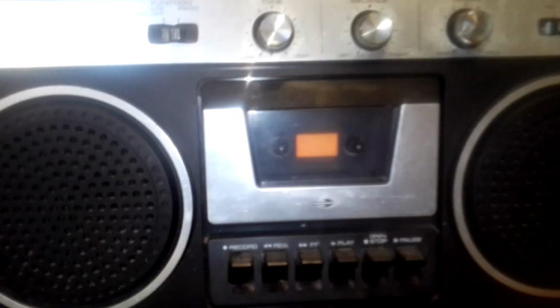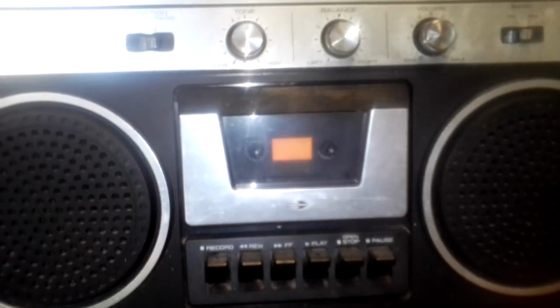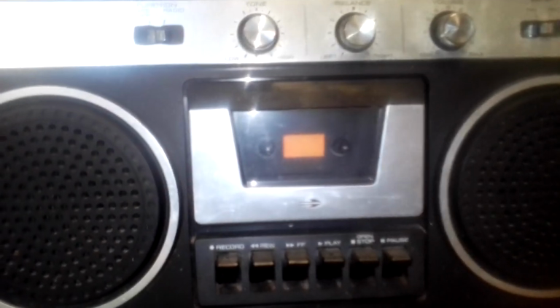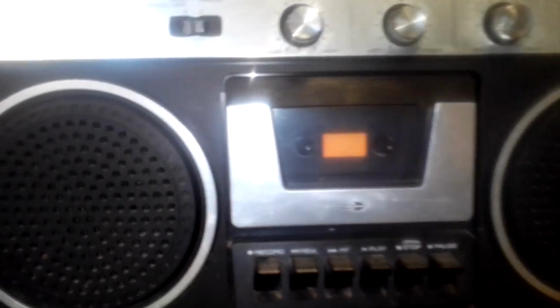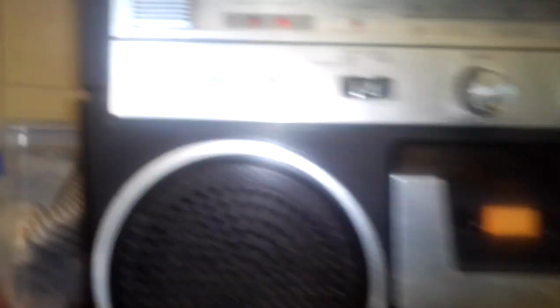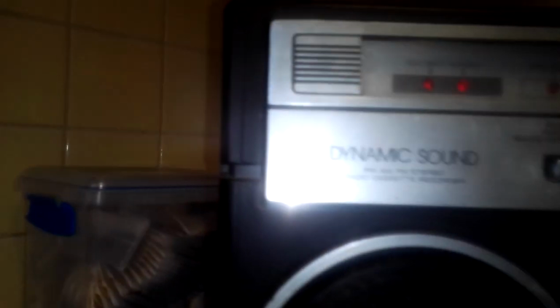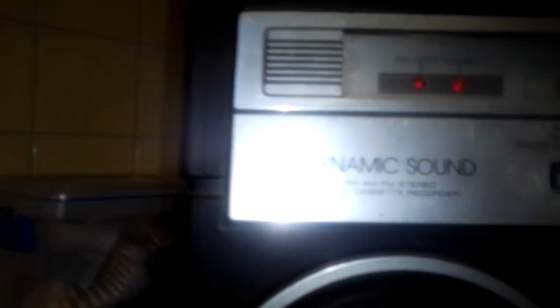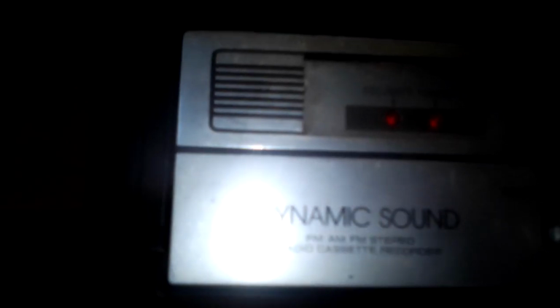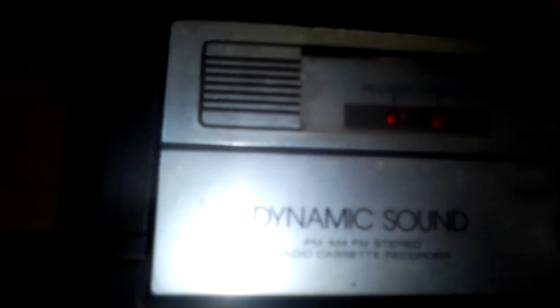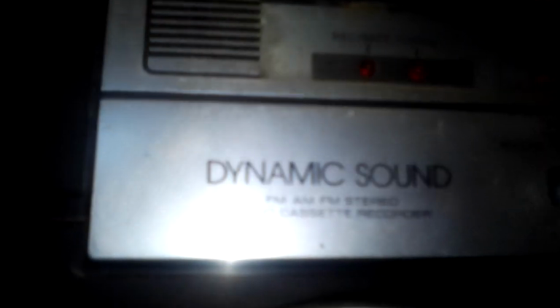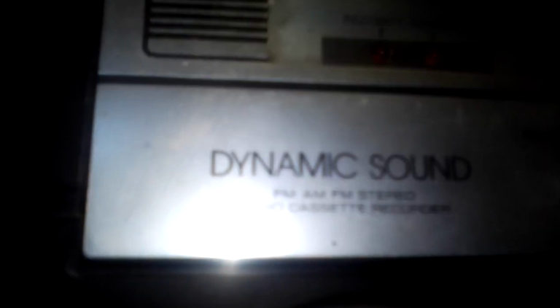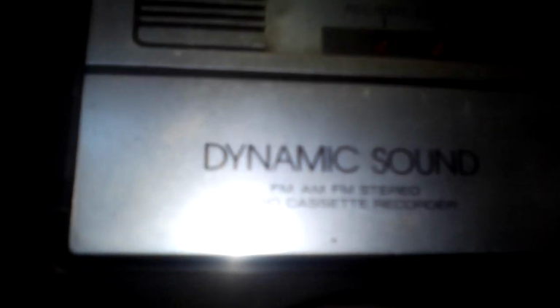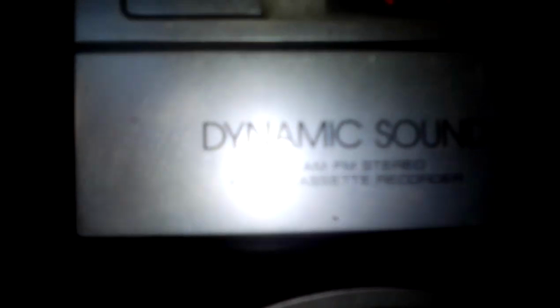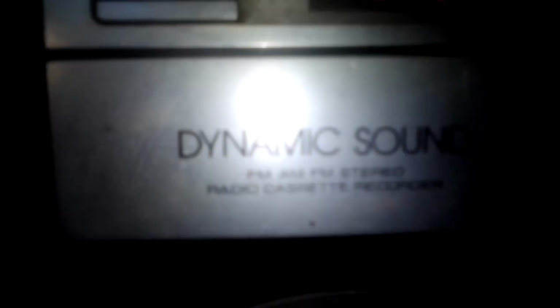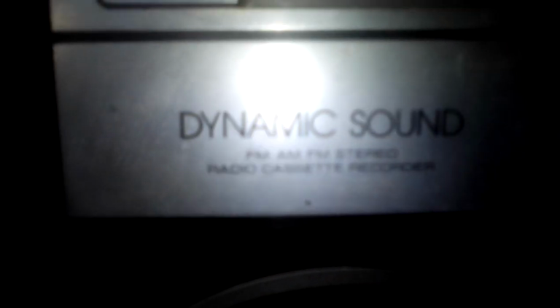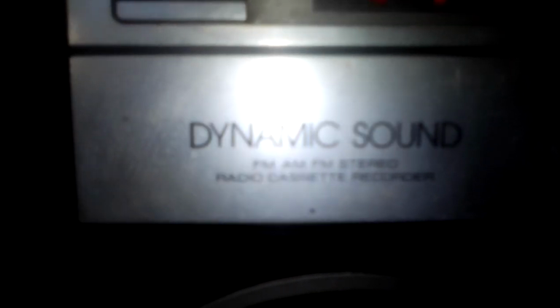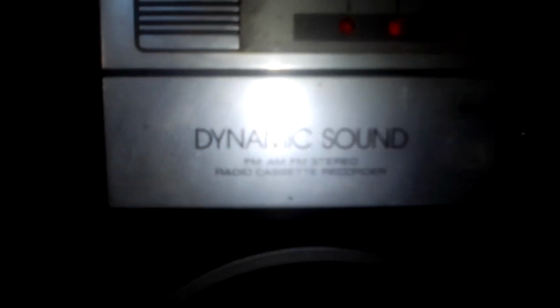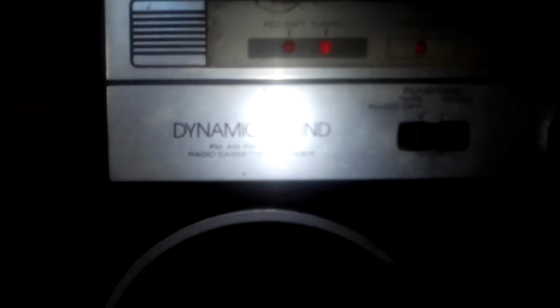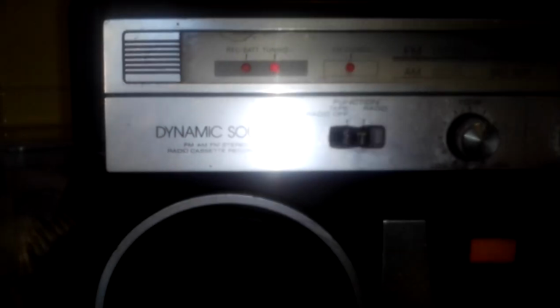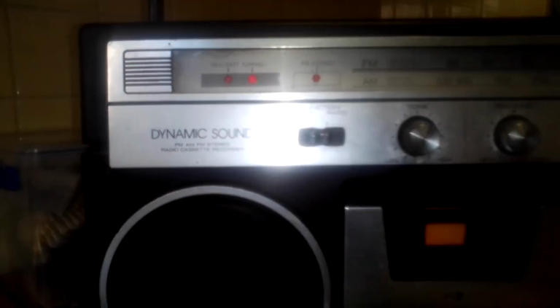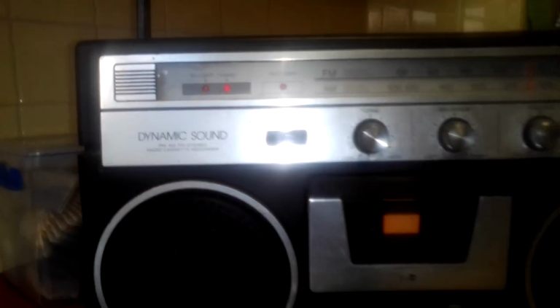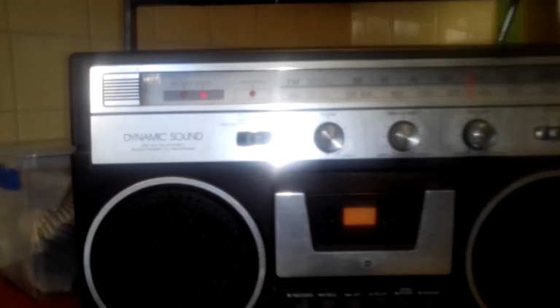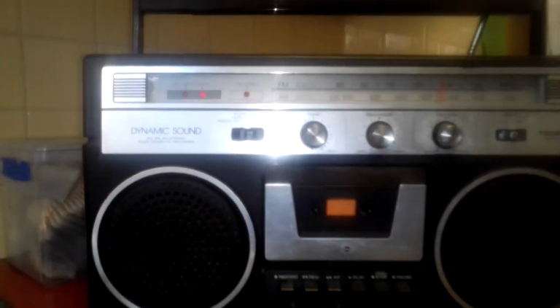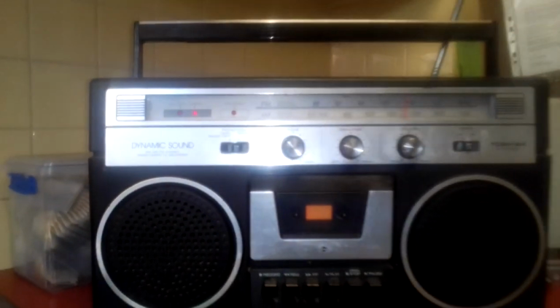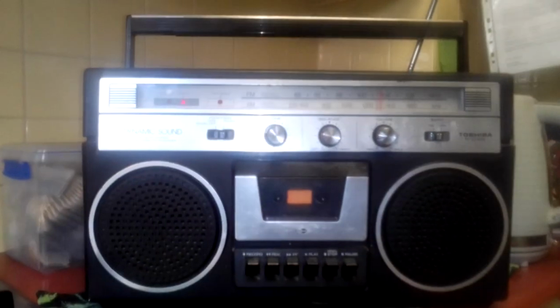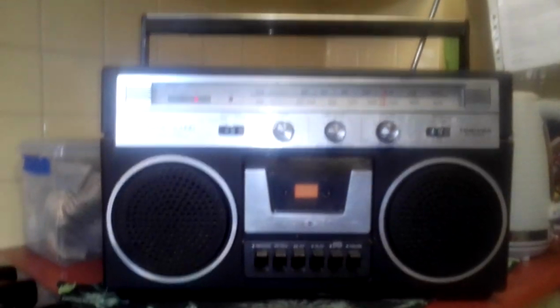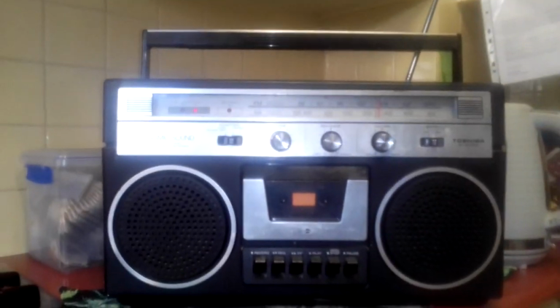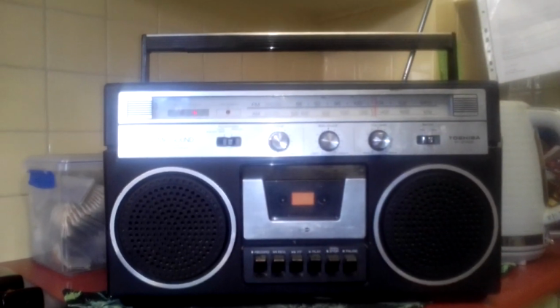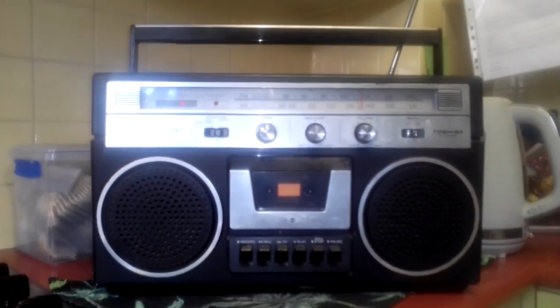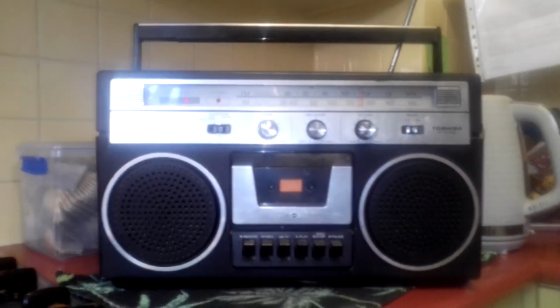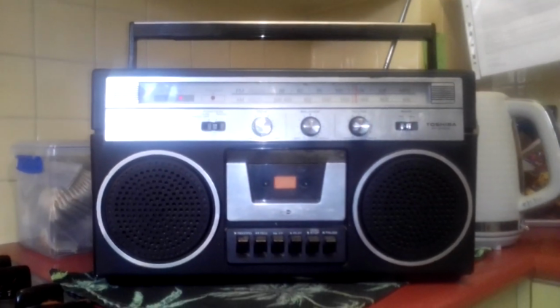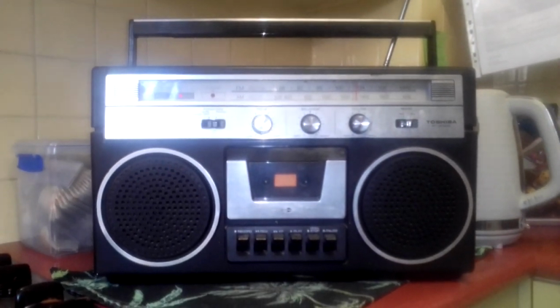Everybody loves you. It's a great day. Alright guys, have a great day and I'll talk to you all later. The old radios, eh?